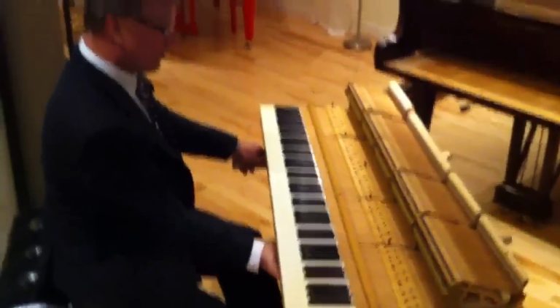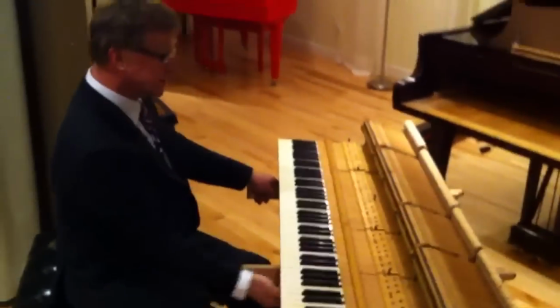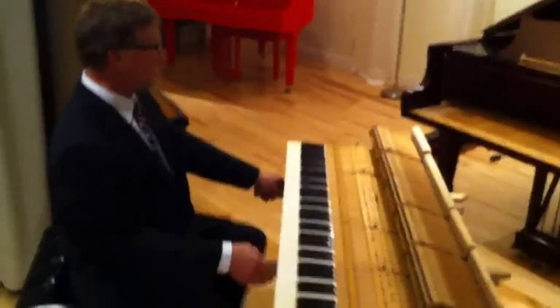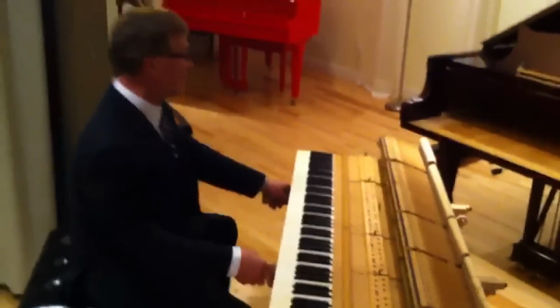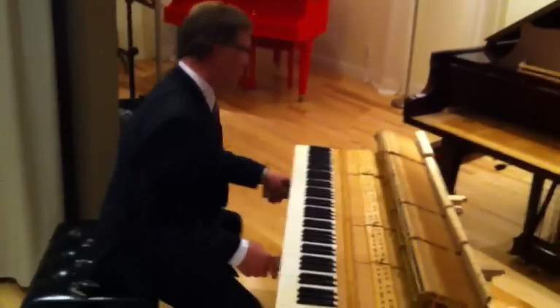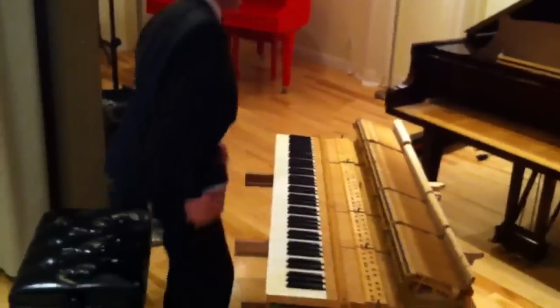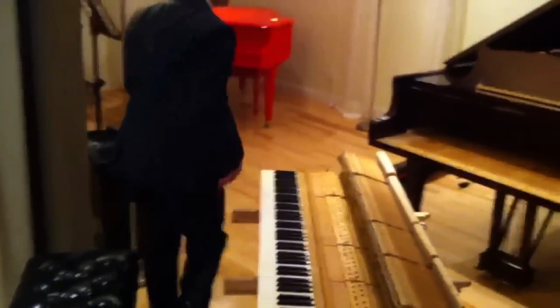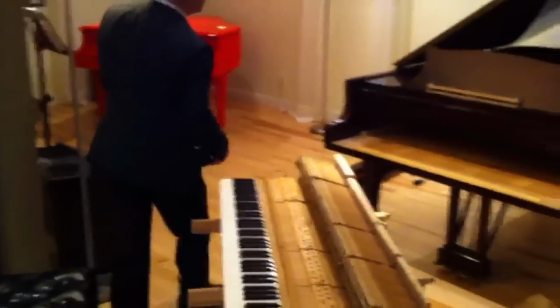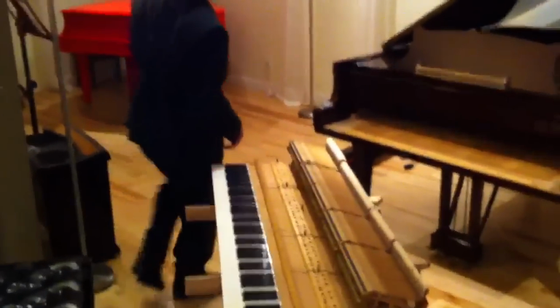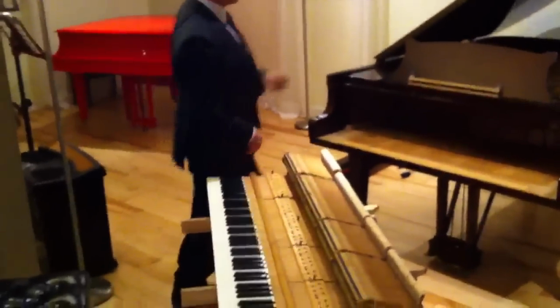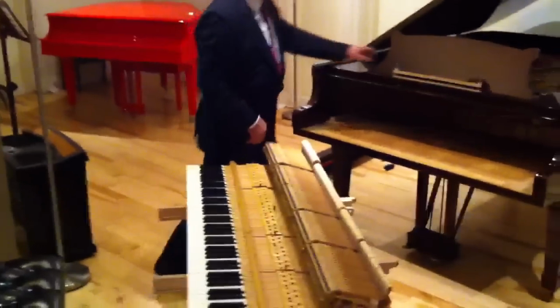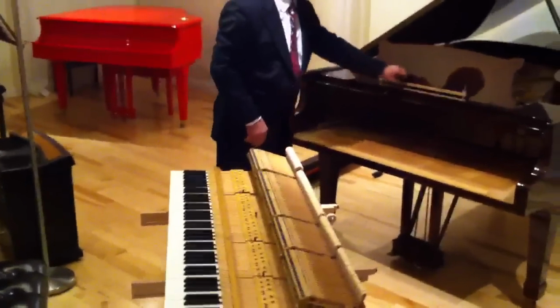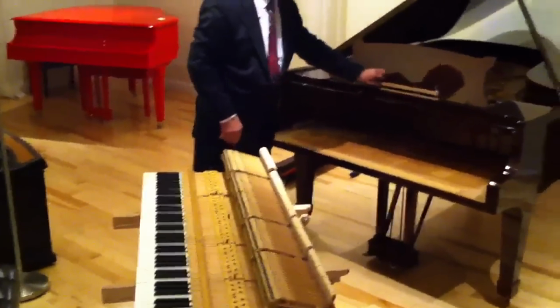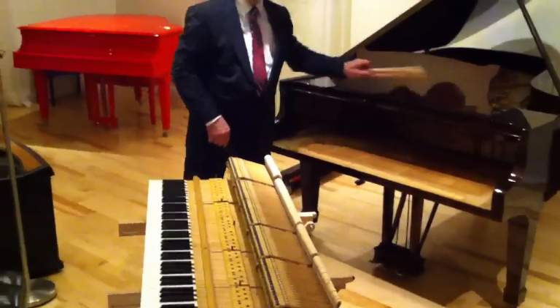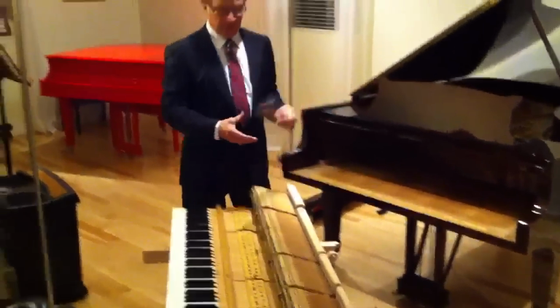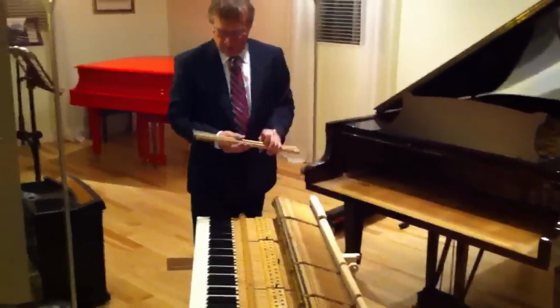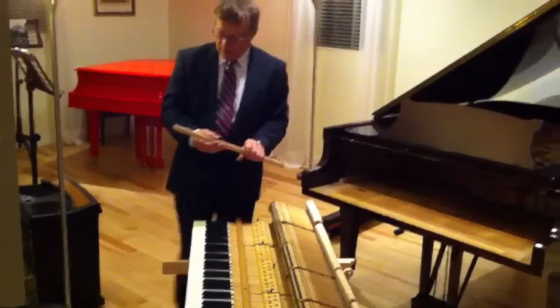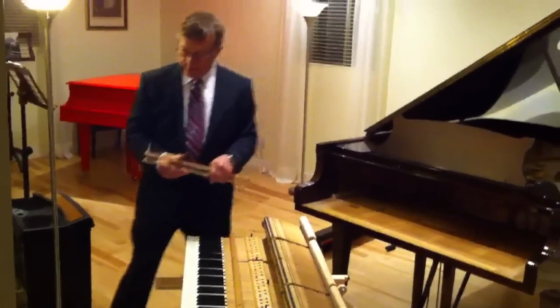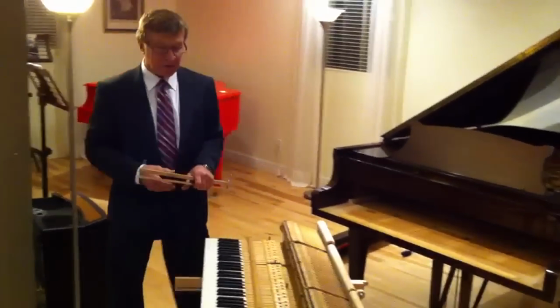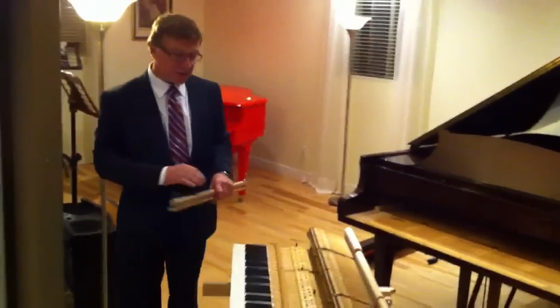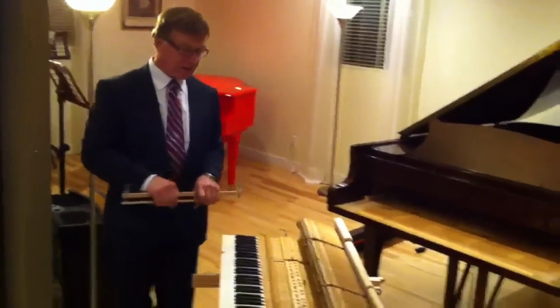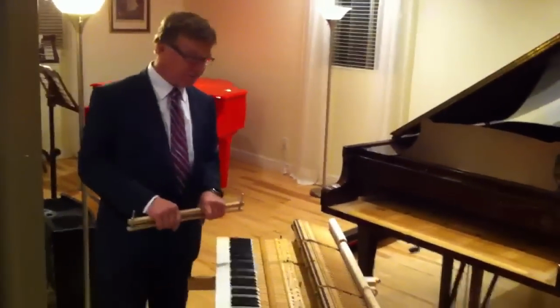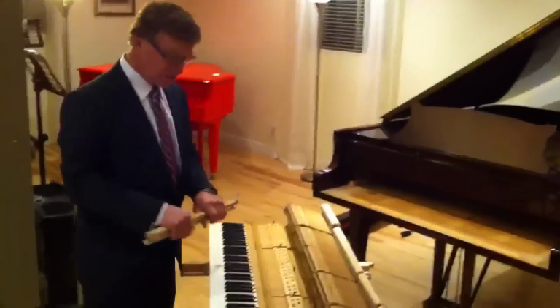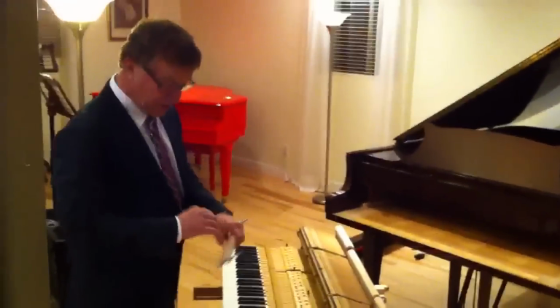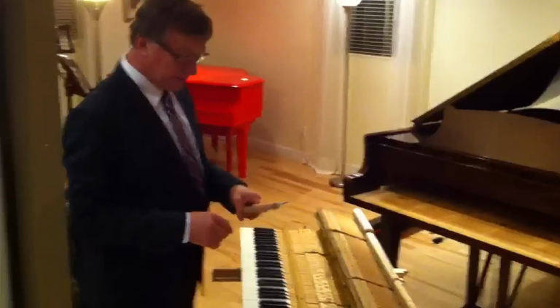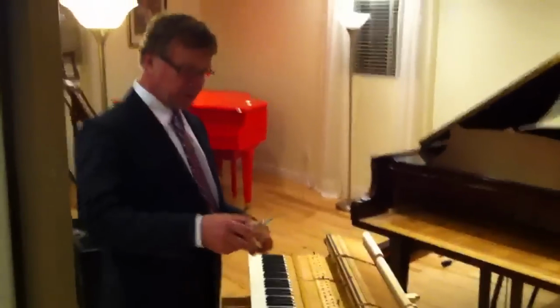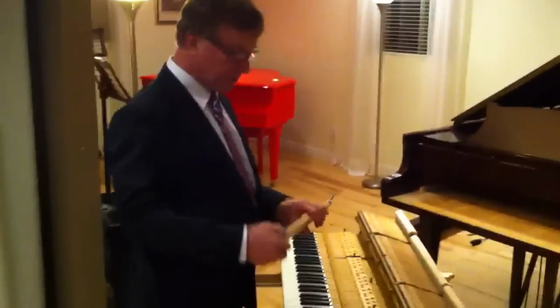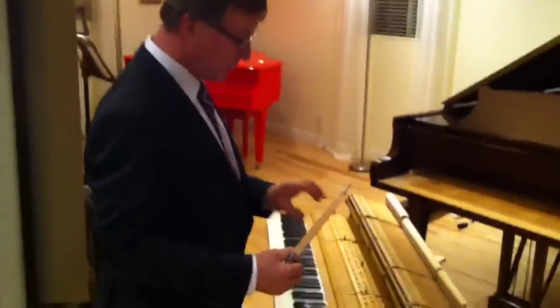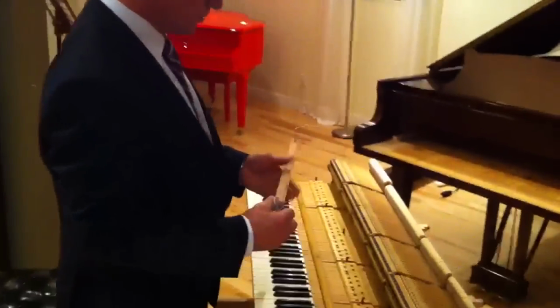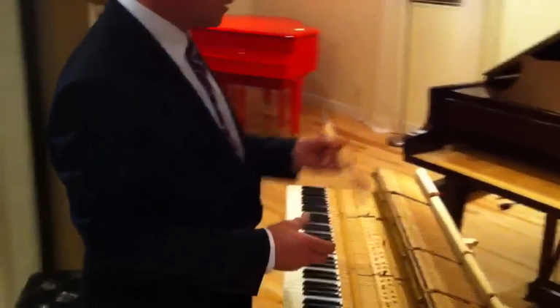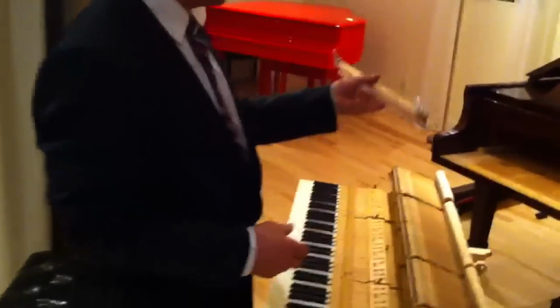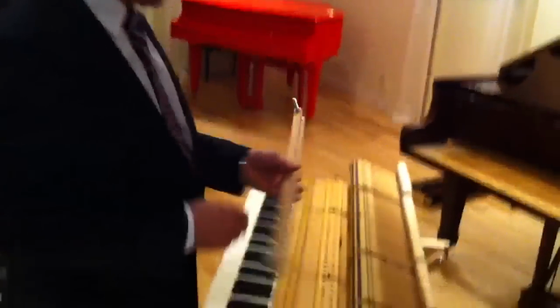Now for this let-off, I have another tool available. Again, we try to make life easier. This is to help to do the let-off in the piano.